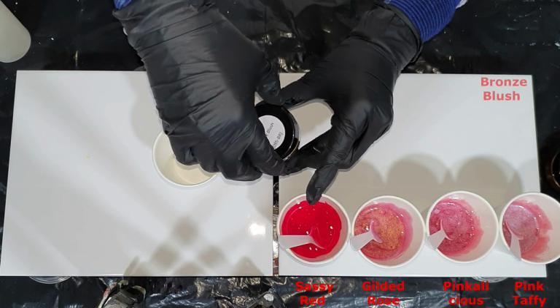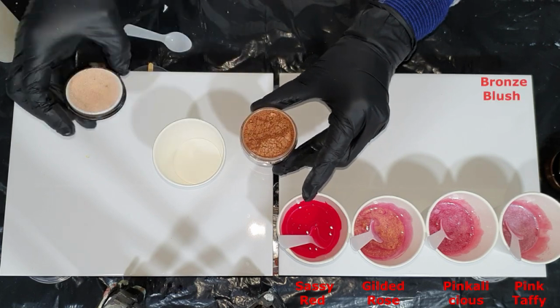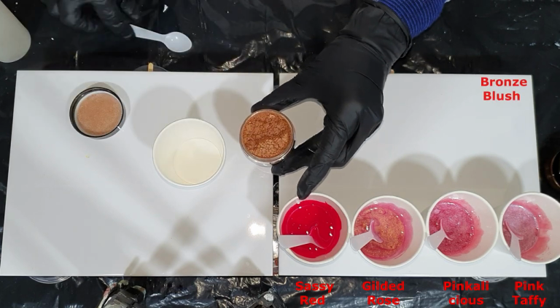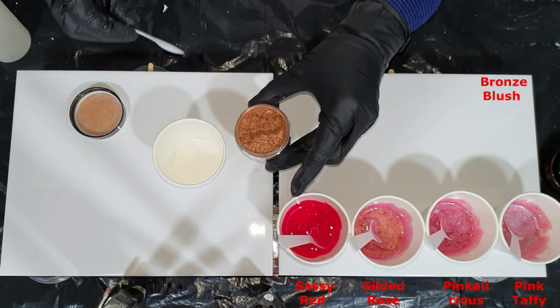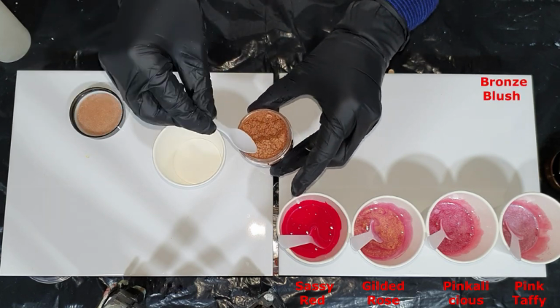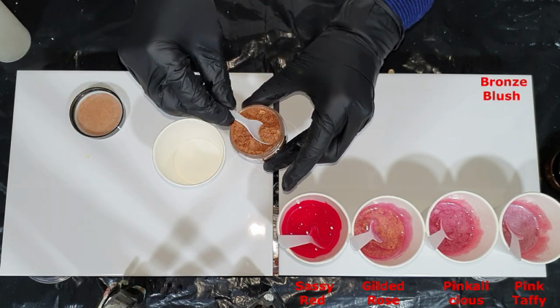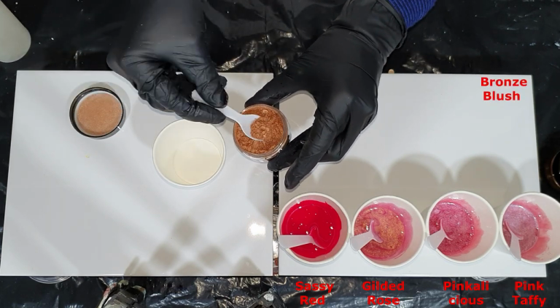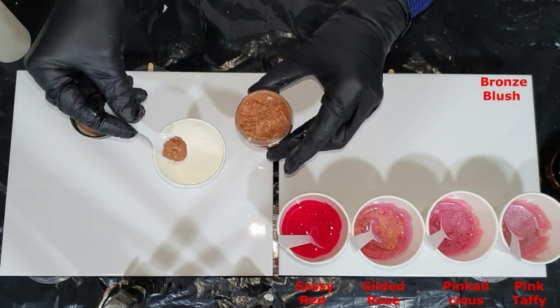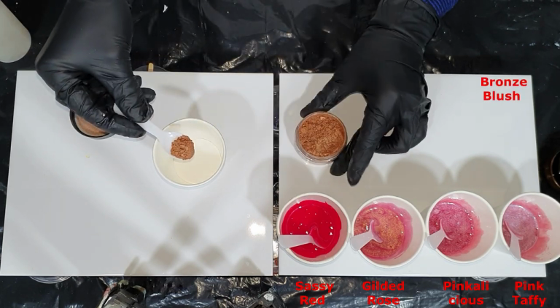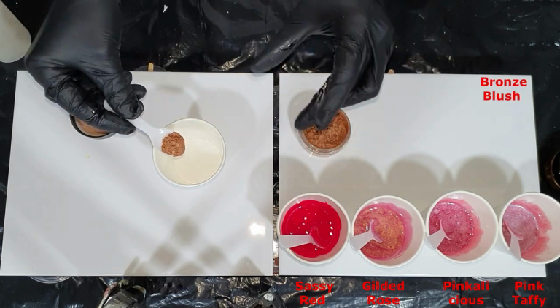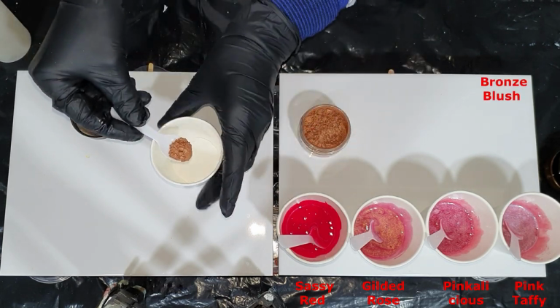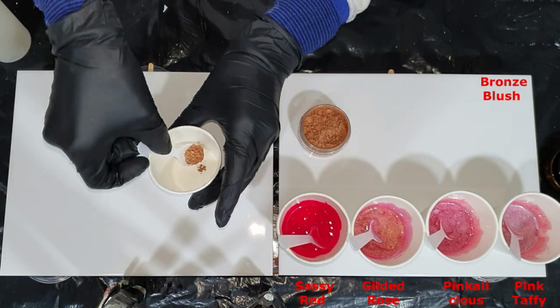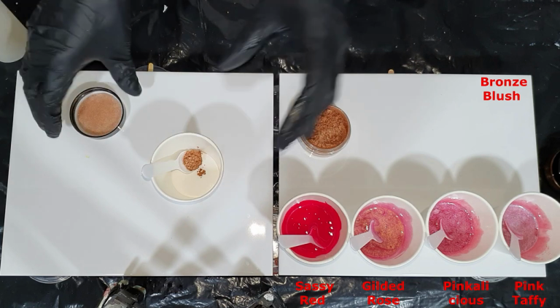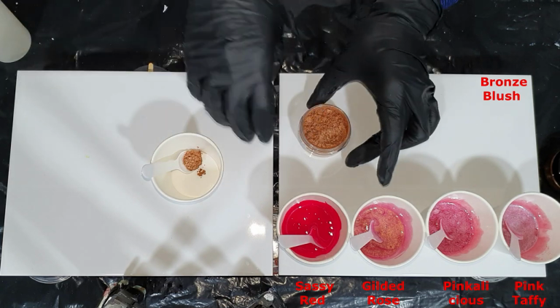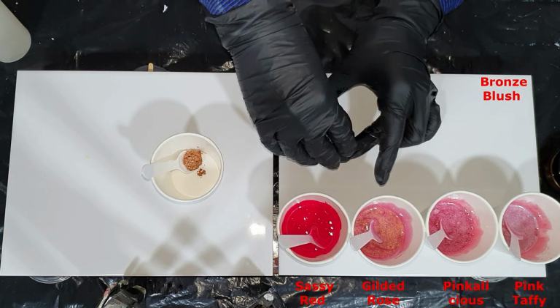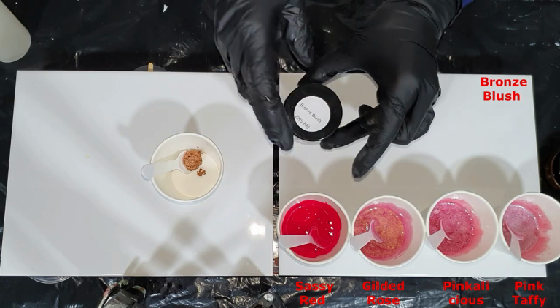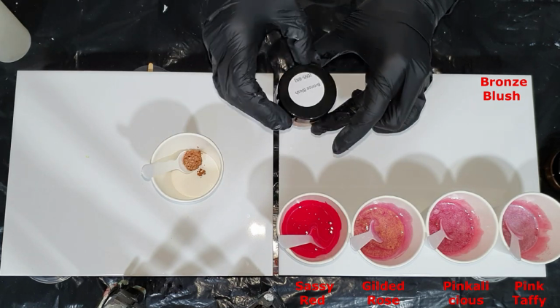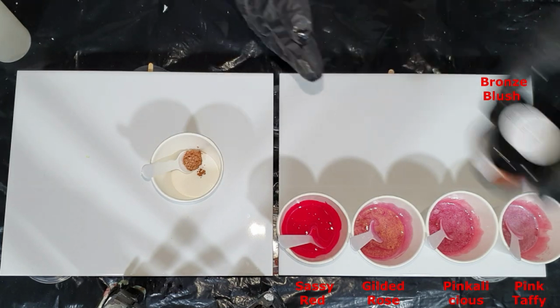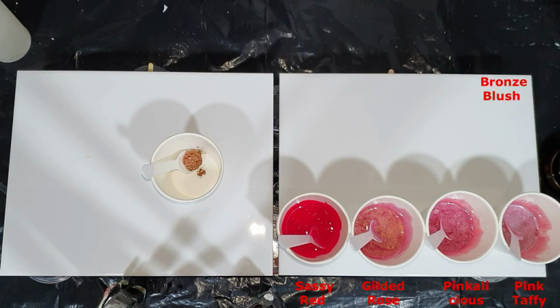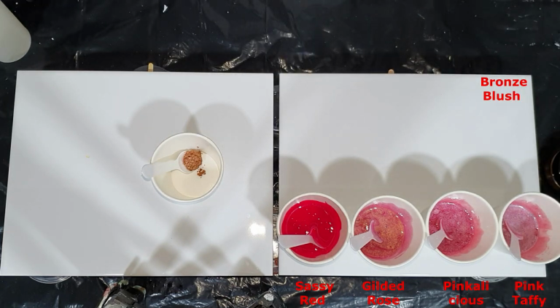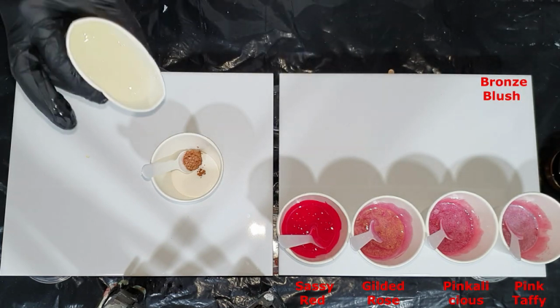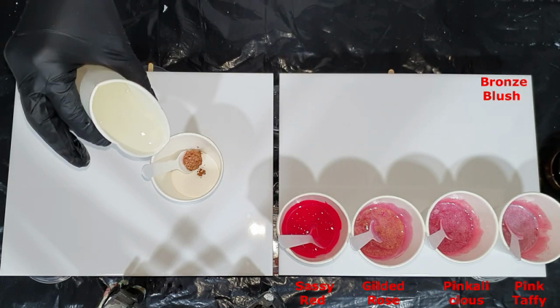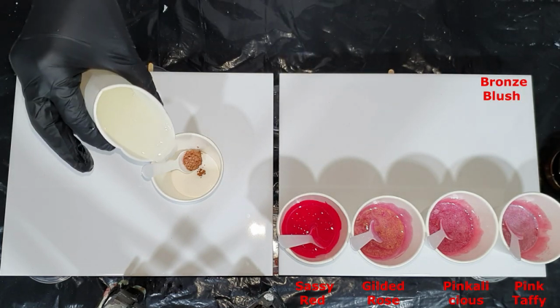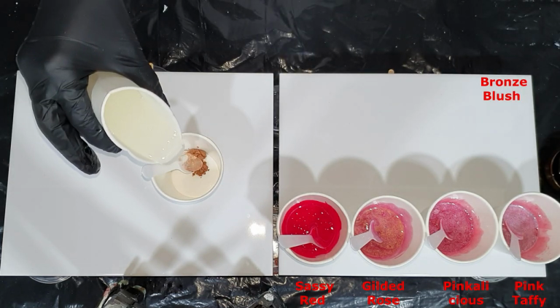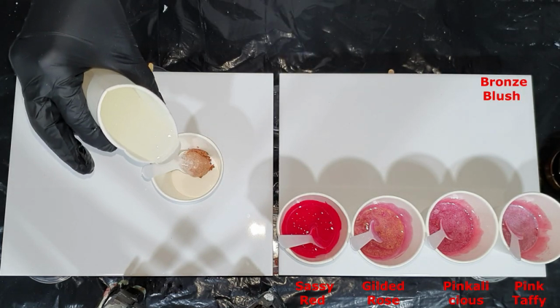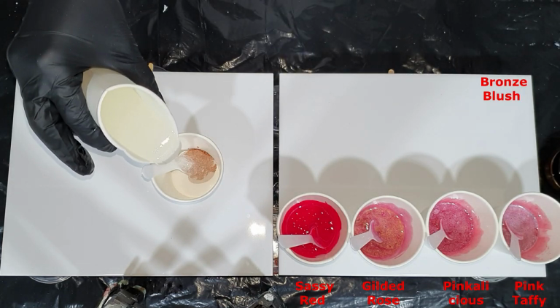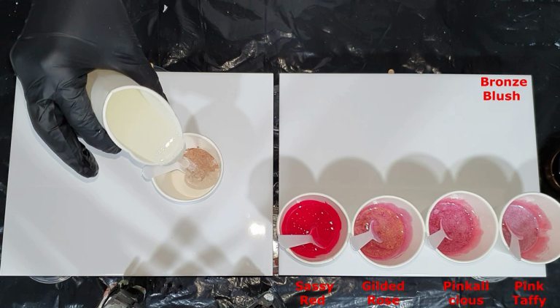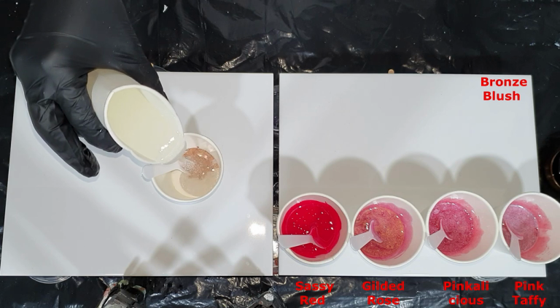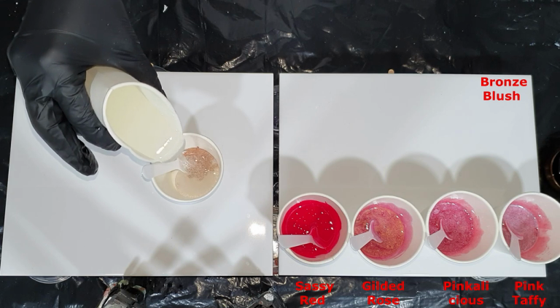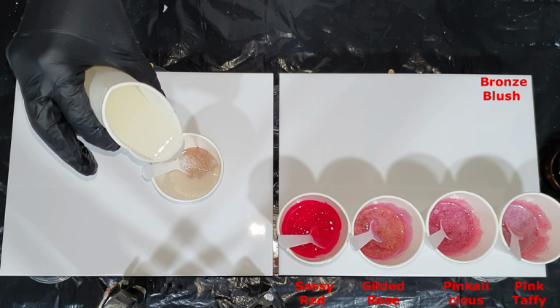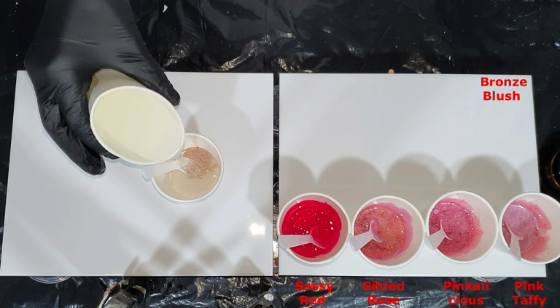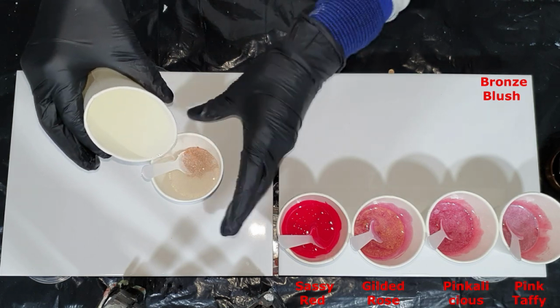These pigments can be mixed in resin, as you can see, but also in an acrylic binder — and that depends on the particle size.